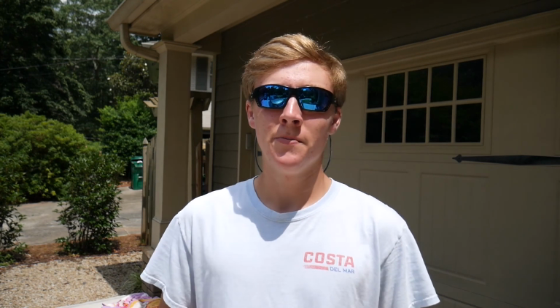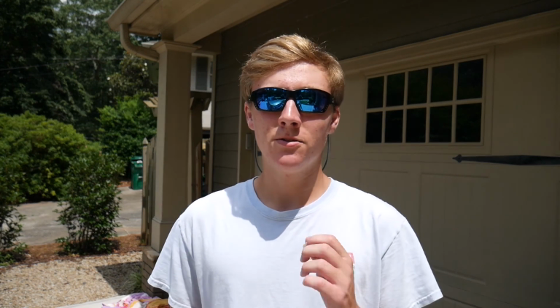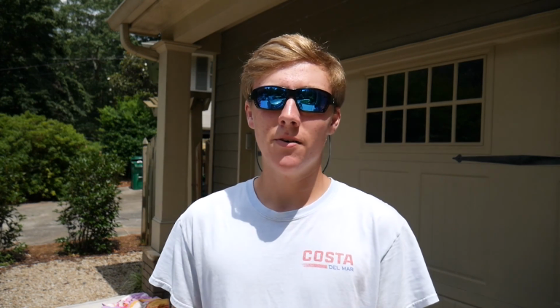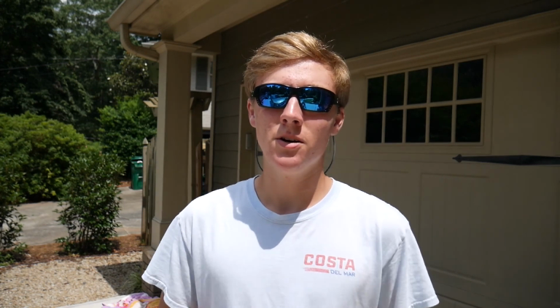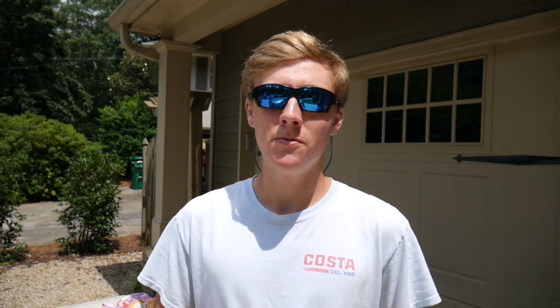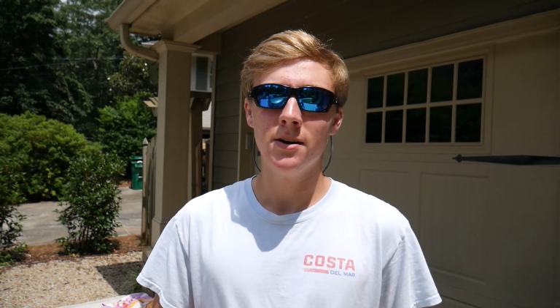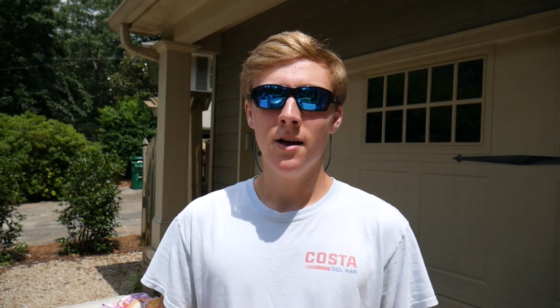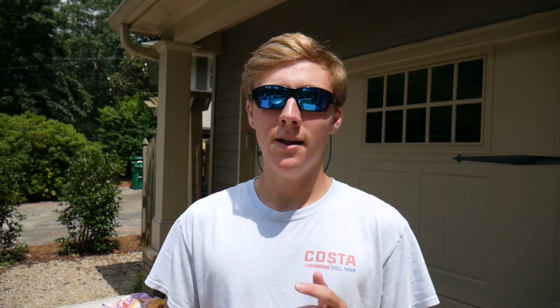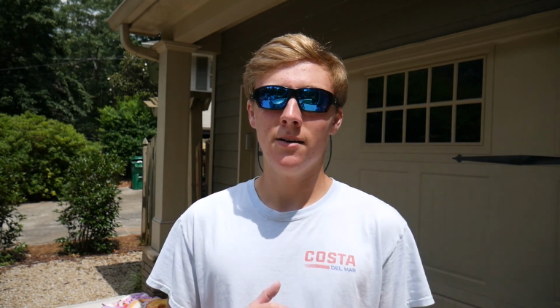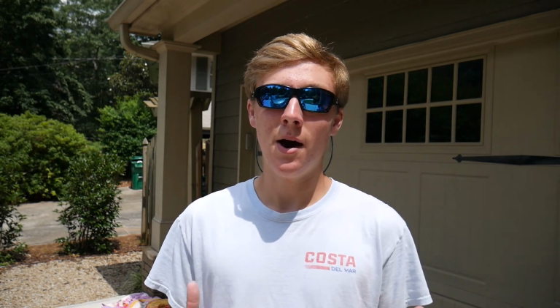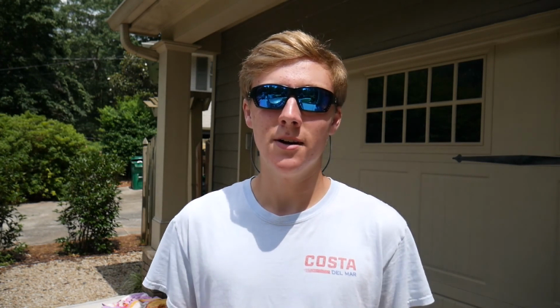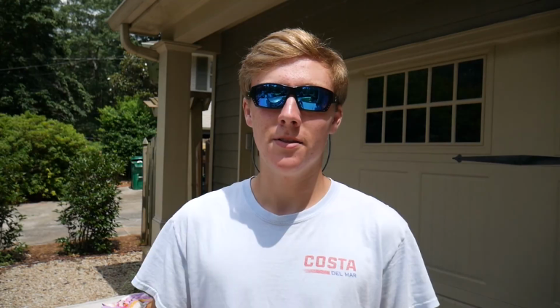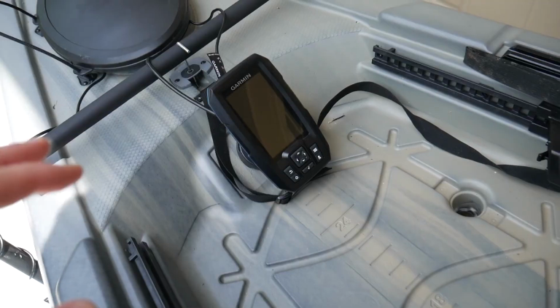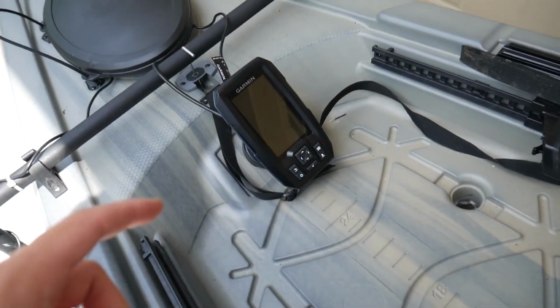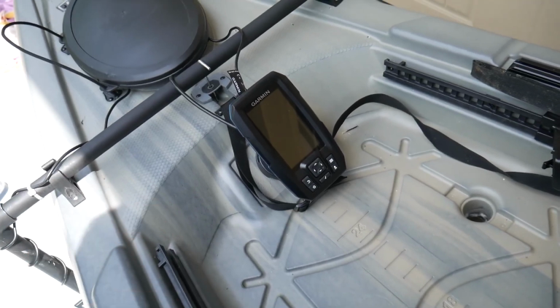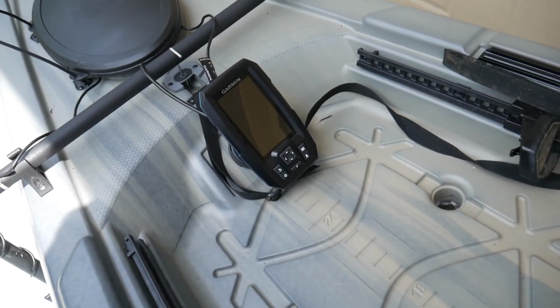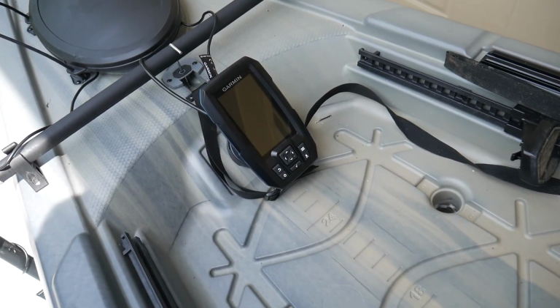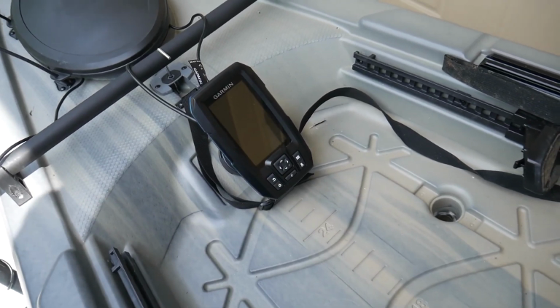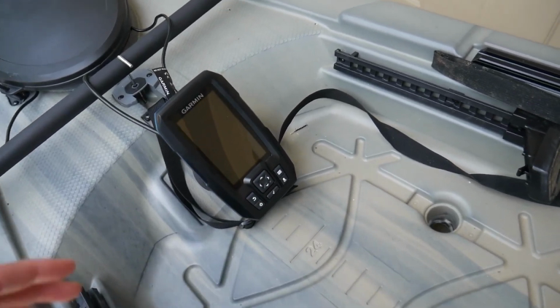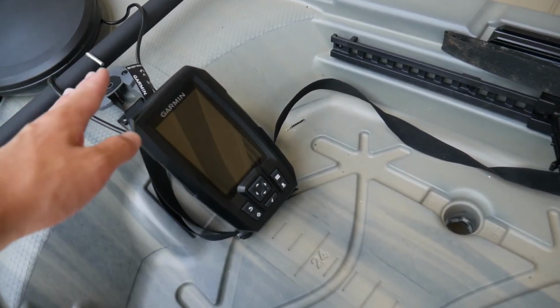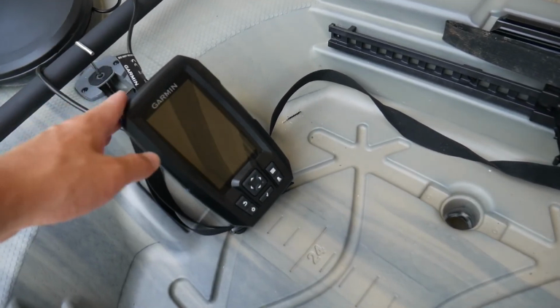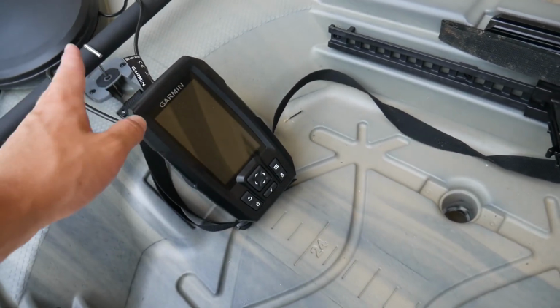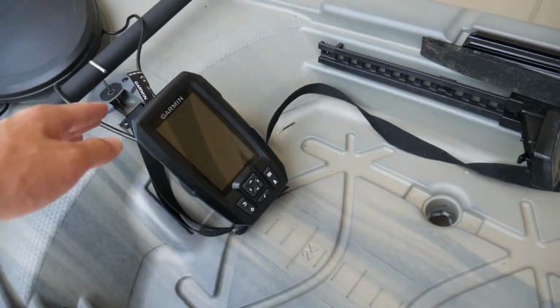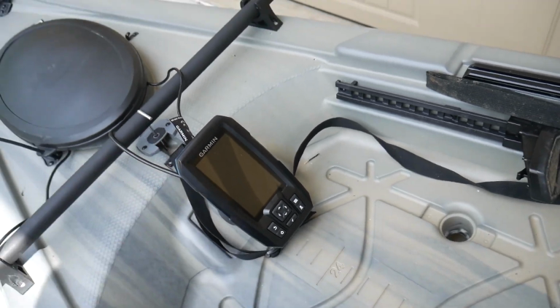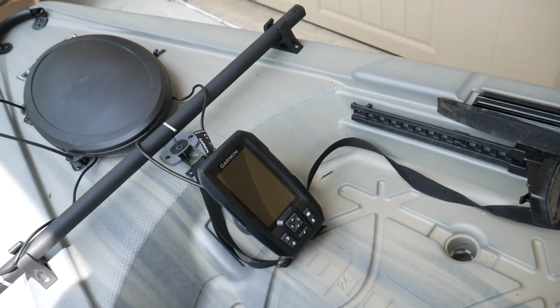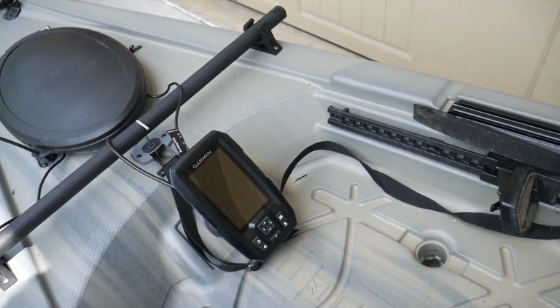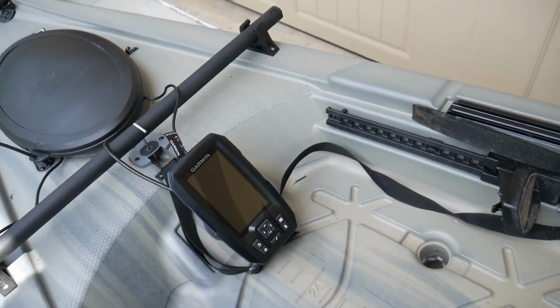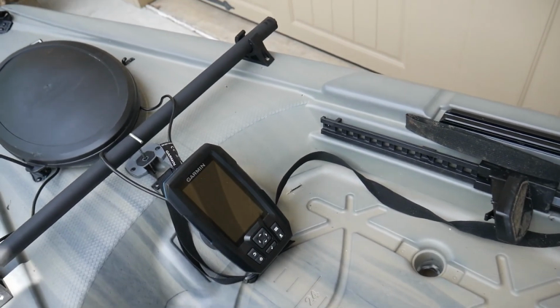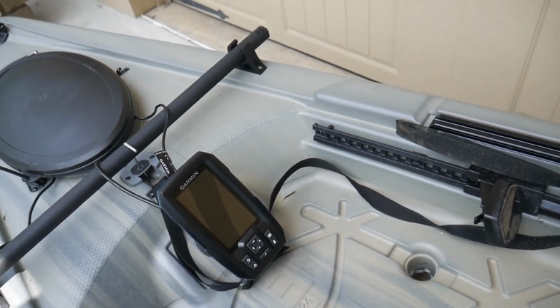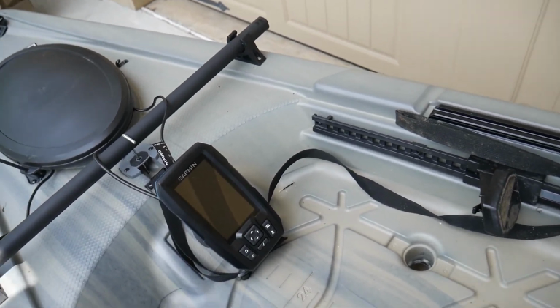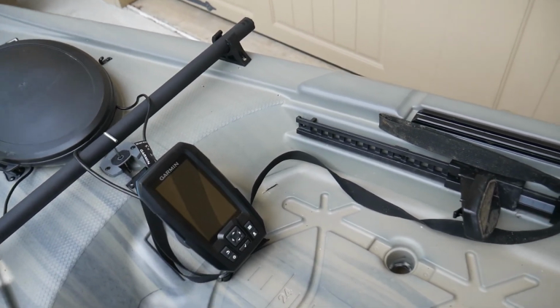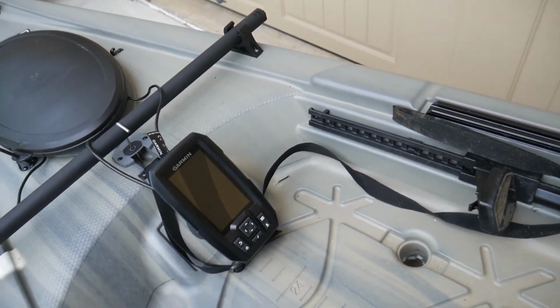So to start off I'm going to show you the fish finder and how I set it up. Here's the fish finder I decided to get — it's a Garmin Stryker 4. I think the exact model is the Garmin Stryker 4 Plus CV. There are a few different ones.